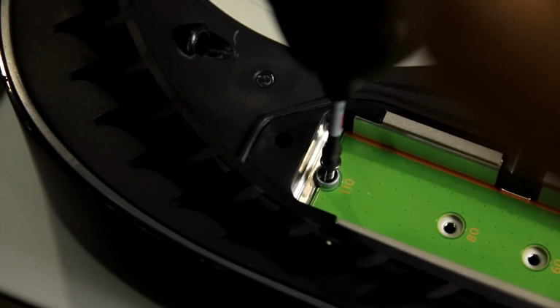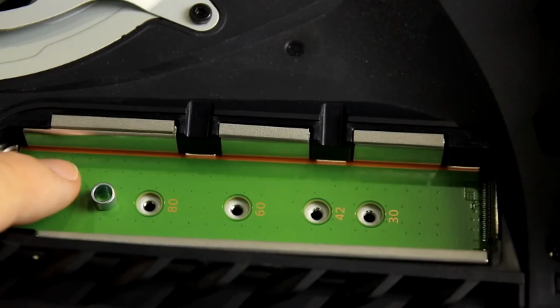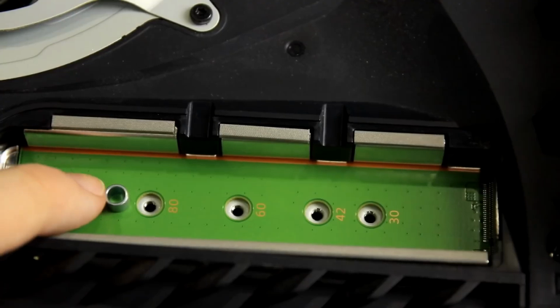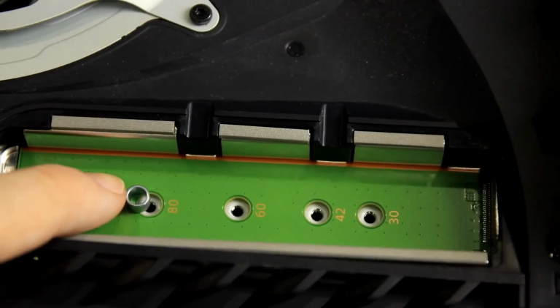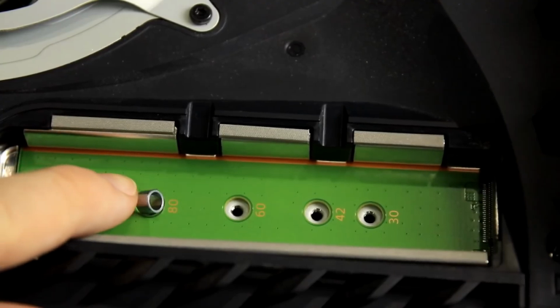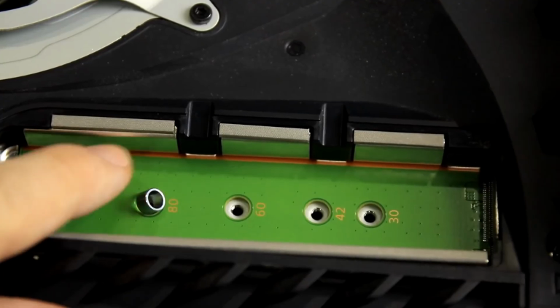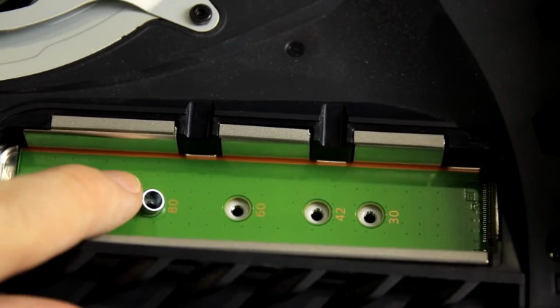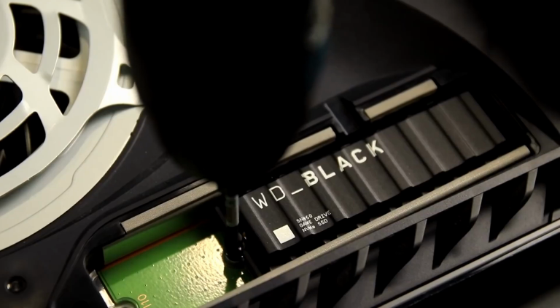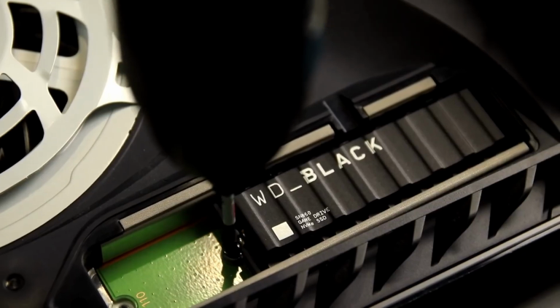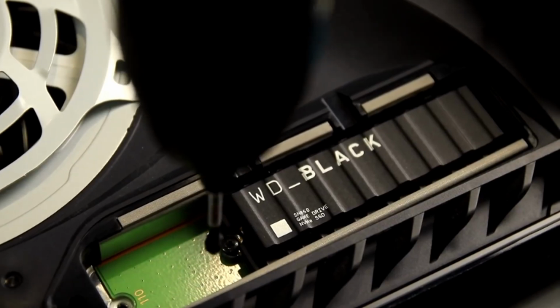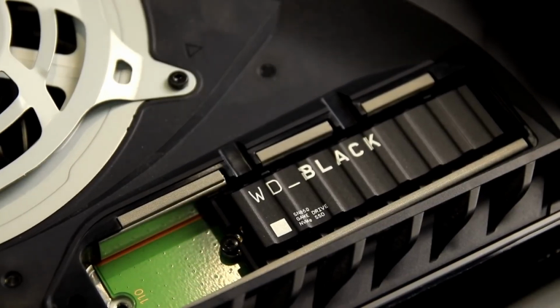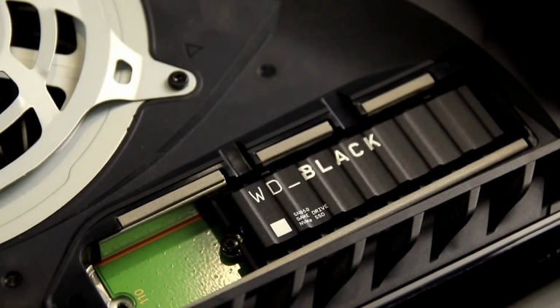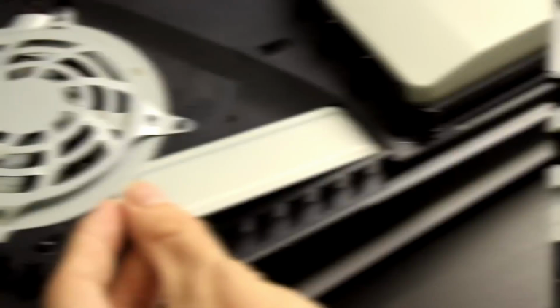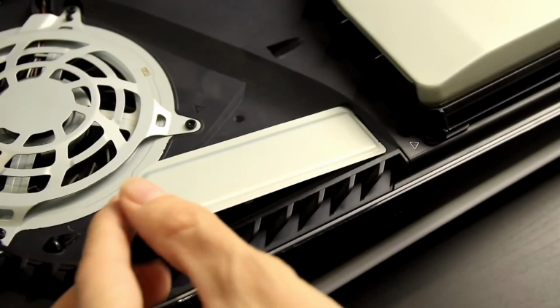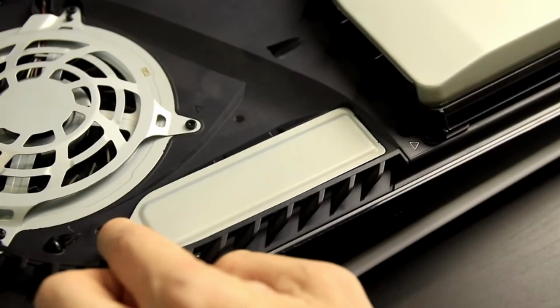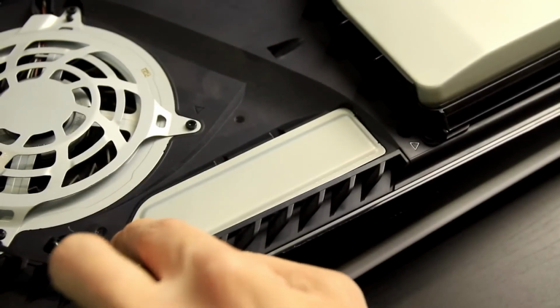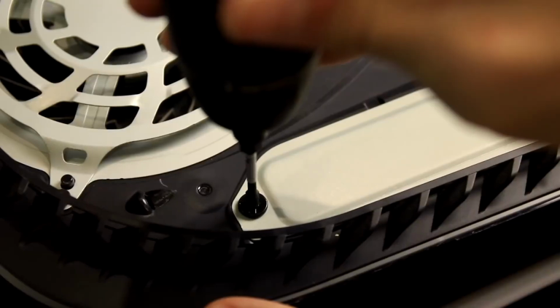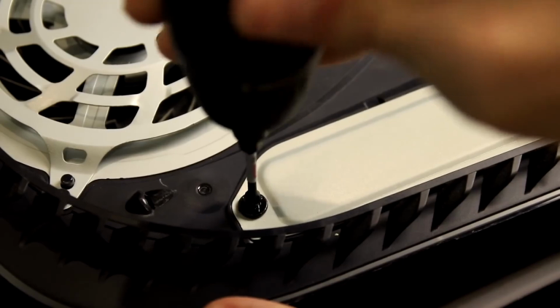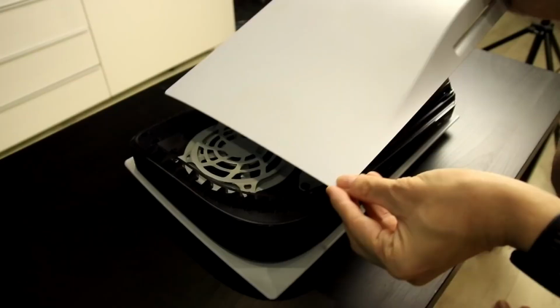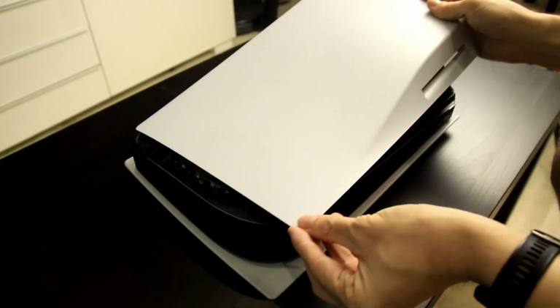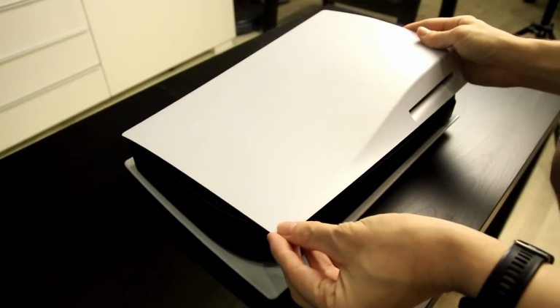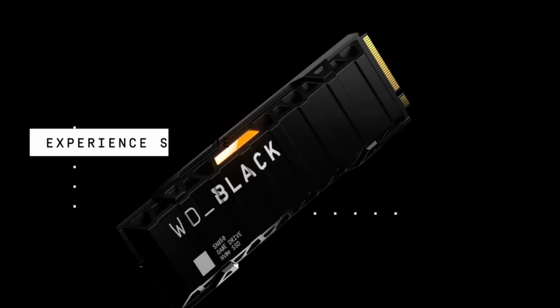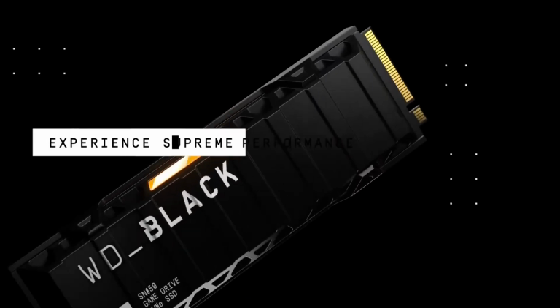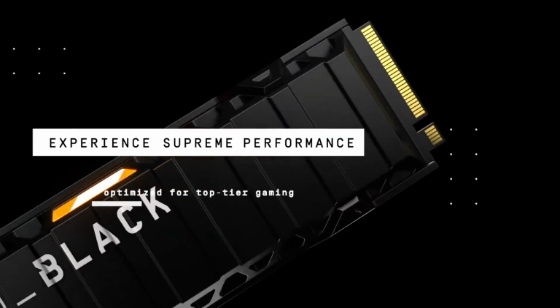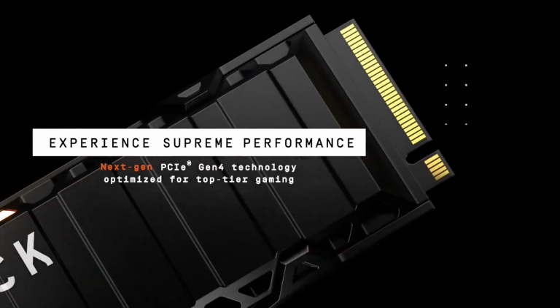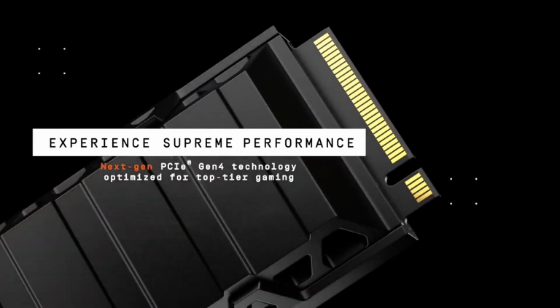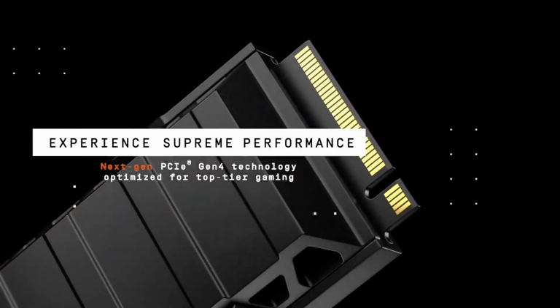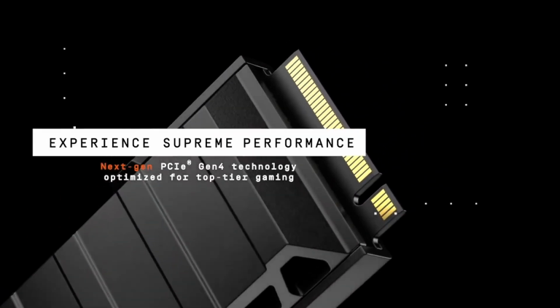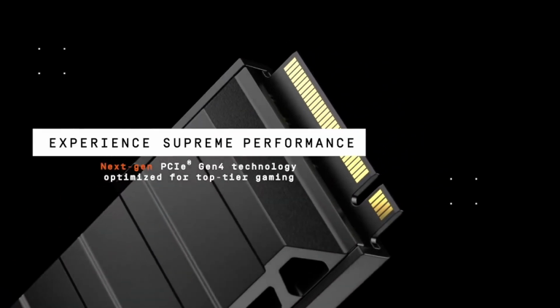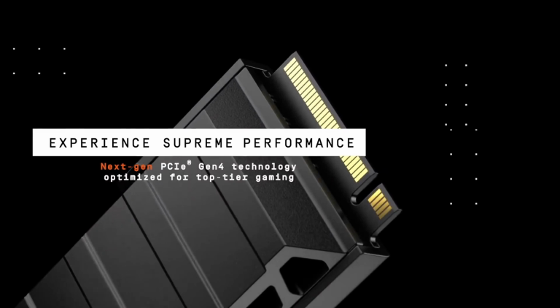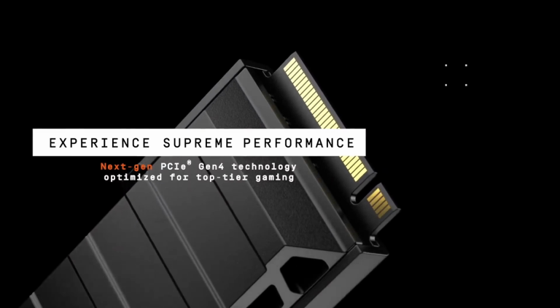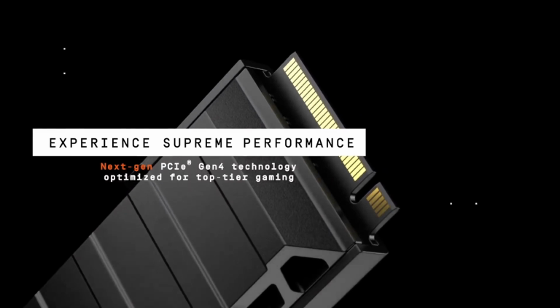With its sleek design and top-tier performance, the Western Digital Black SN850X meets the demands of the most demanding PS5 users, guaranteeing an unparalleled gaming adventure.